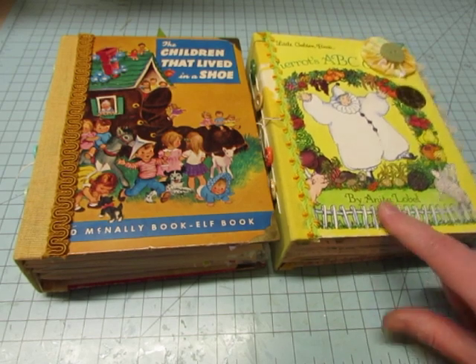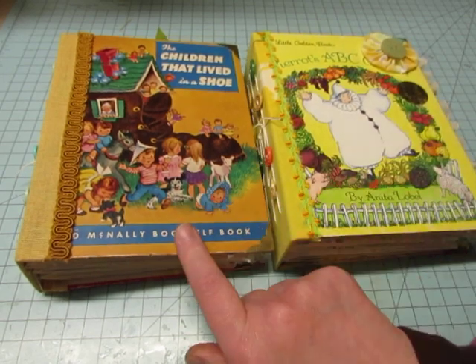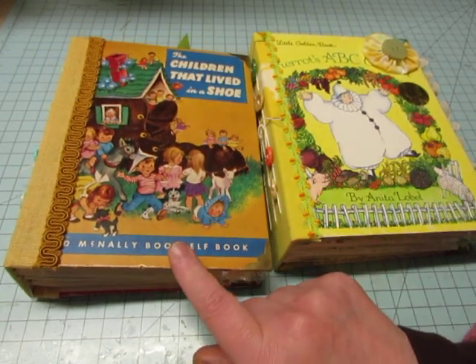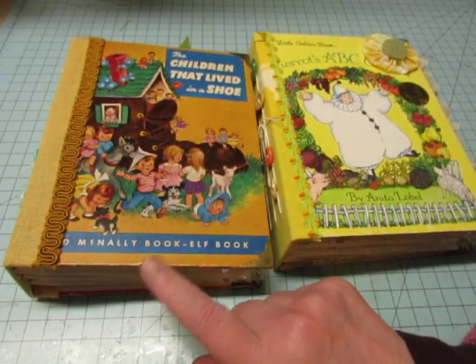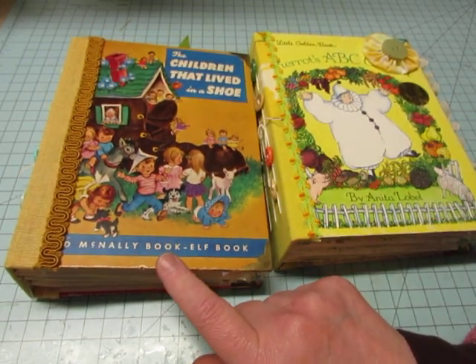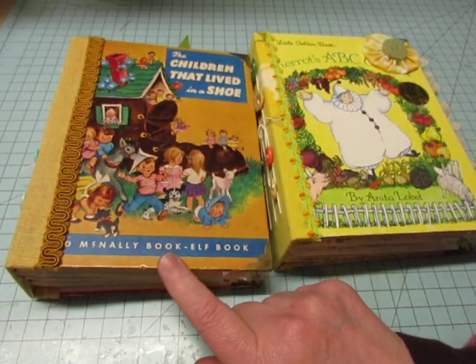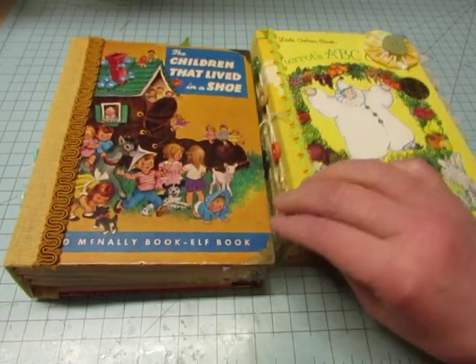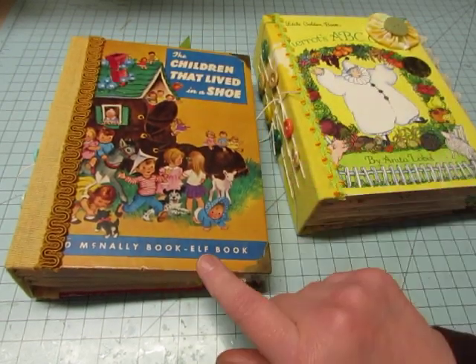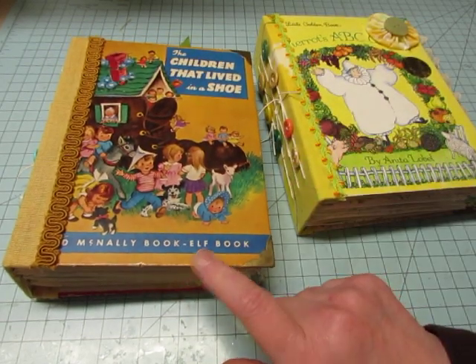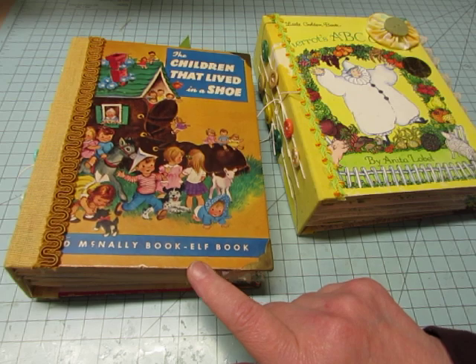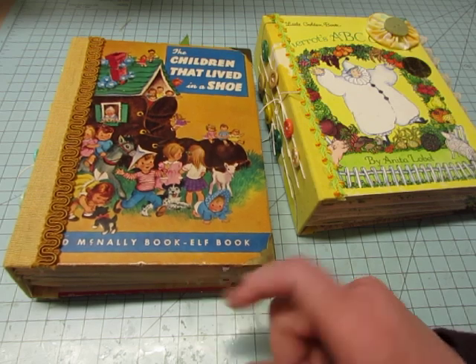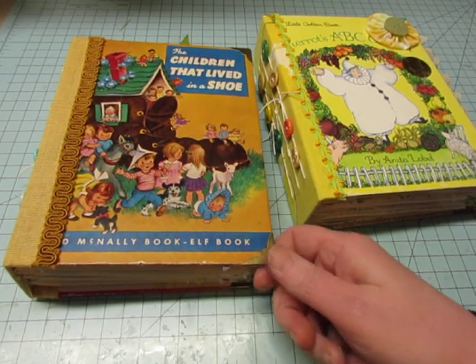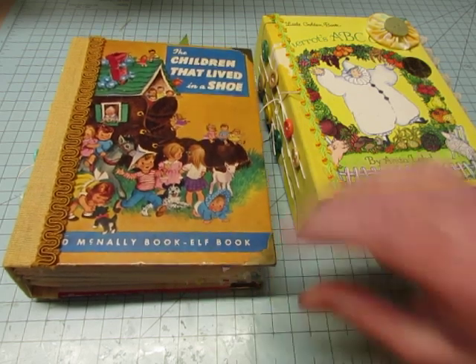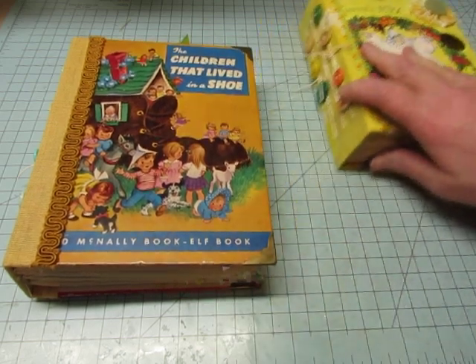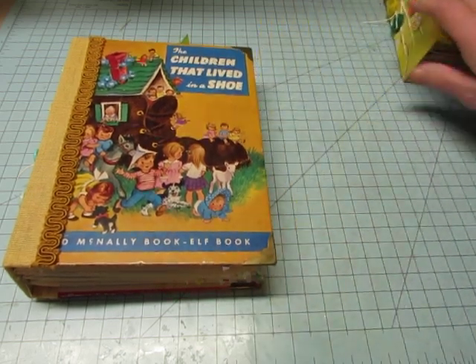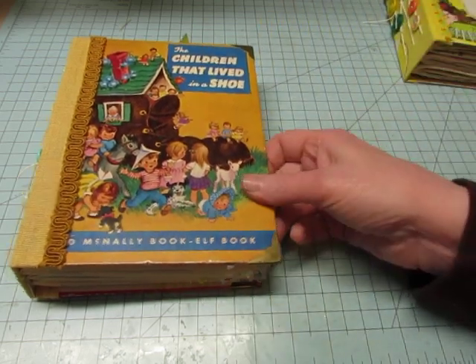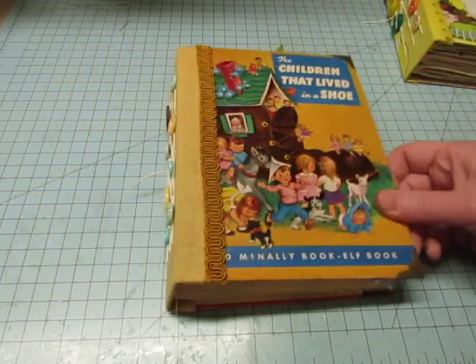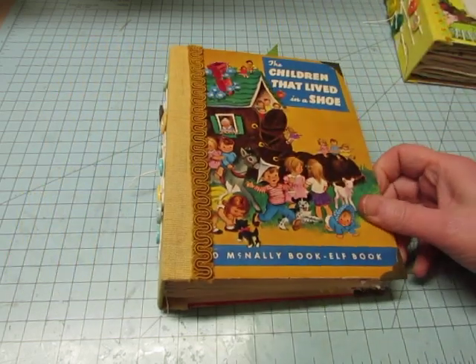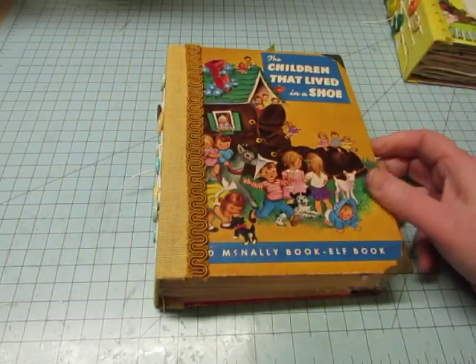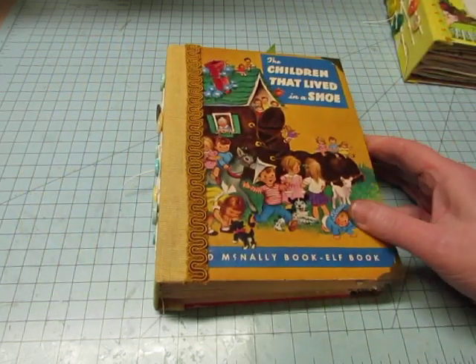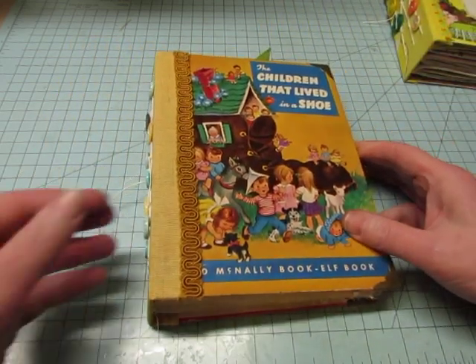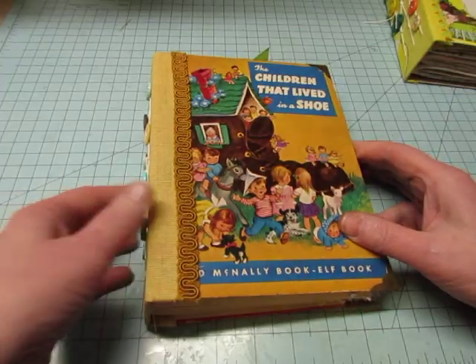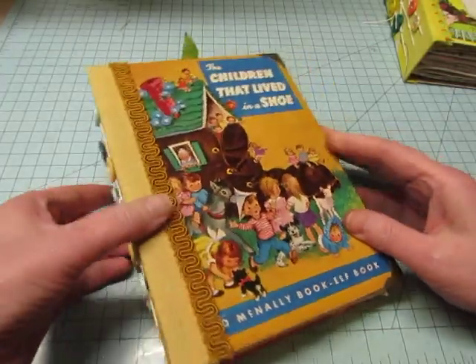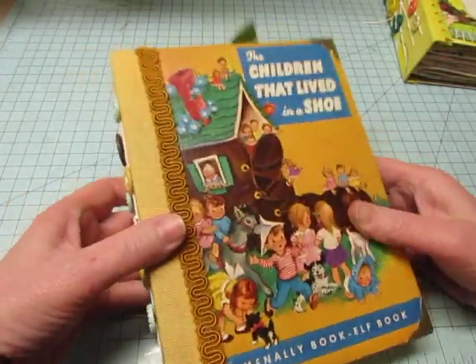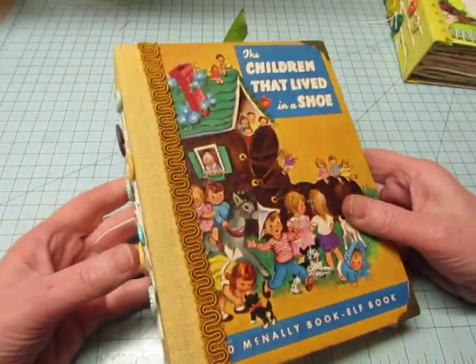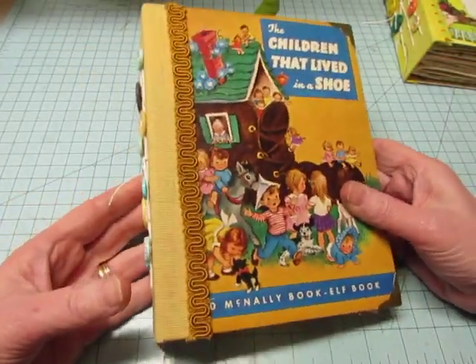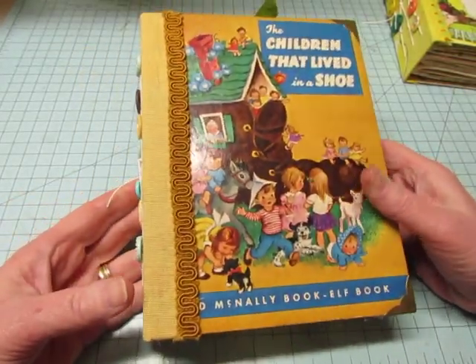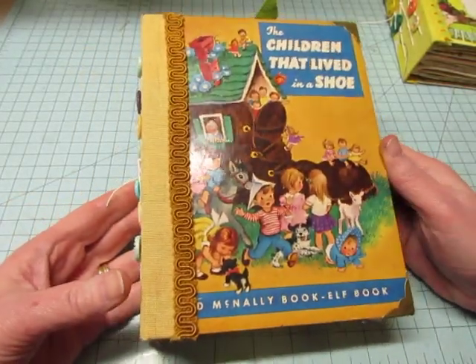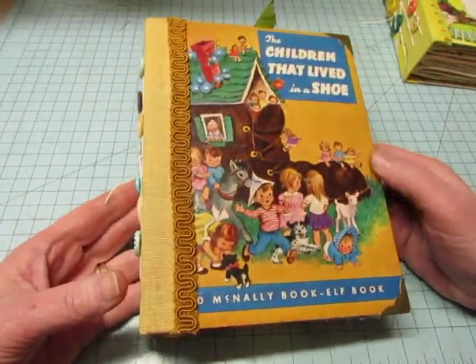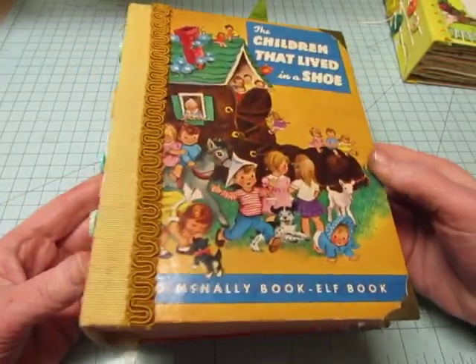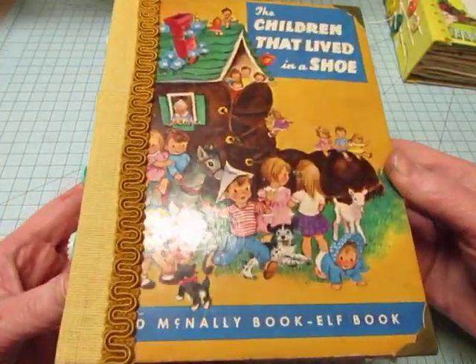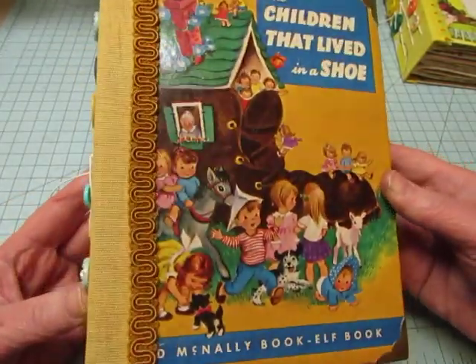This one is created with a Rand McNally book, an e.l.f. book. So let's go through this one first, since this is the one that will be available to the first person who wants it. It's called The Children That Lived in a Shoe. Isn't that cute?